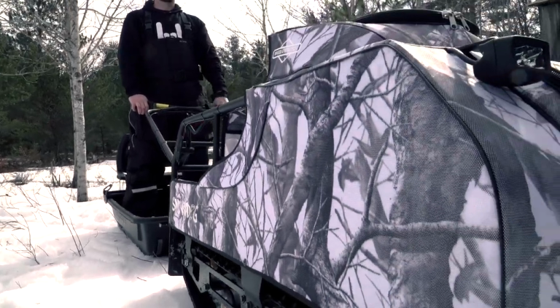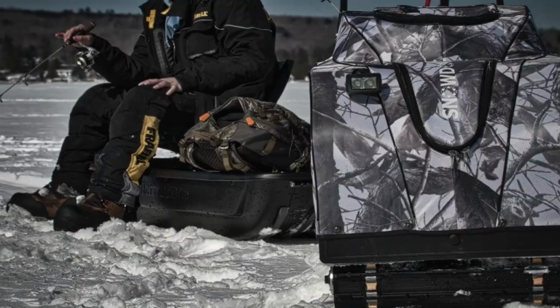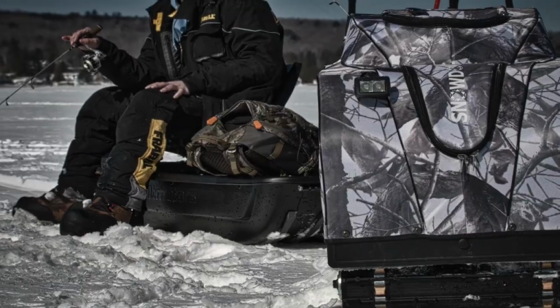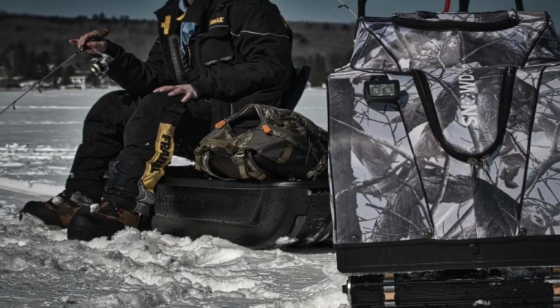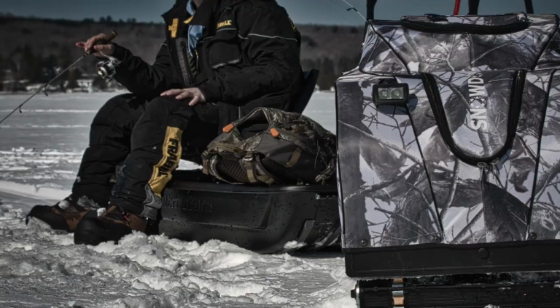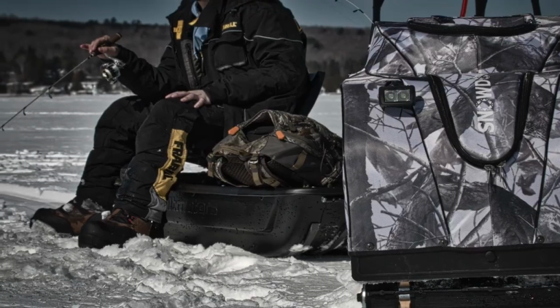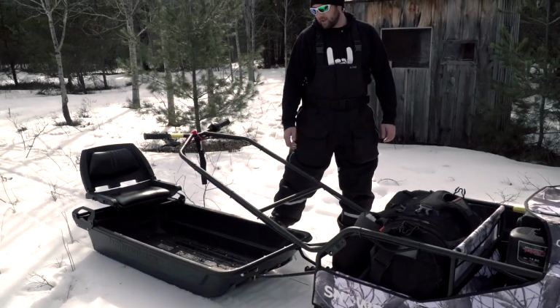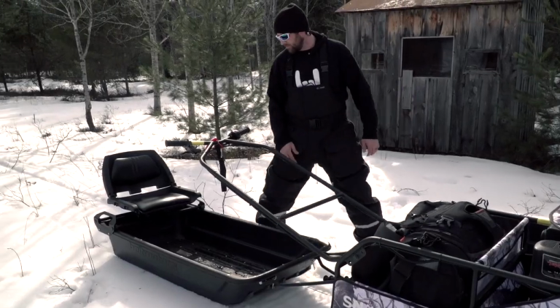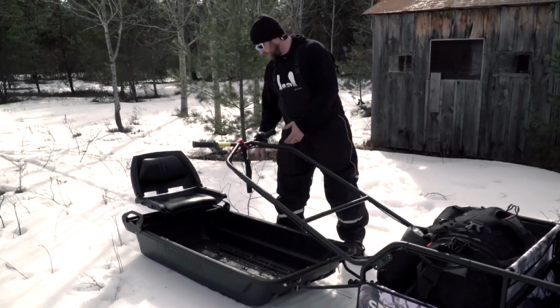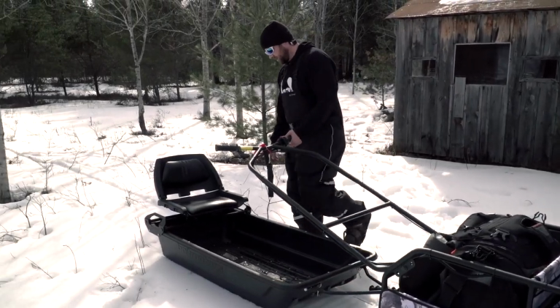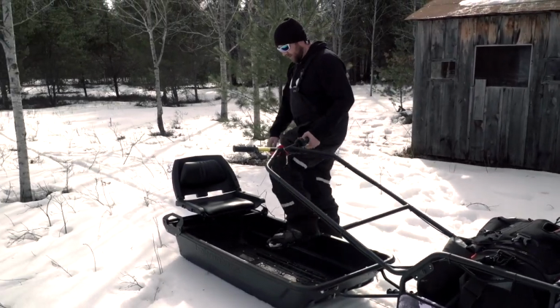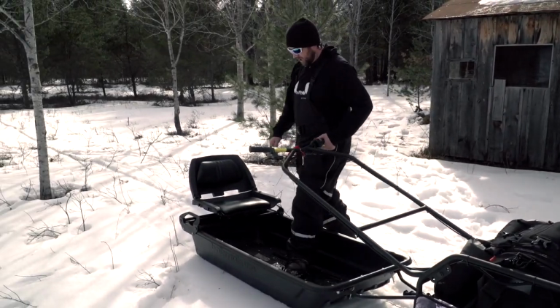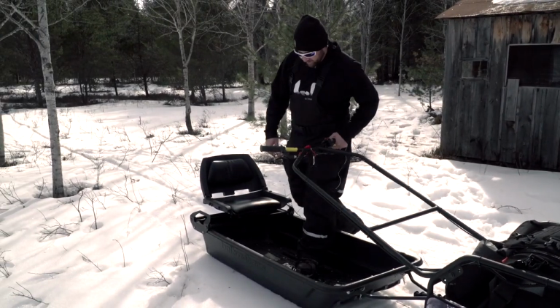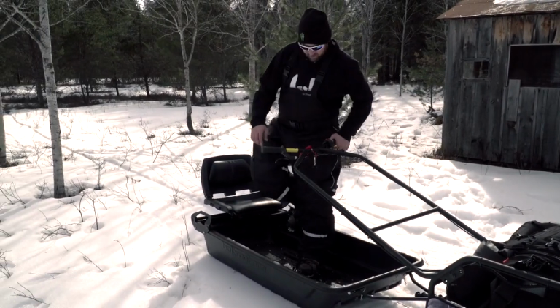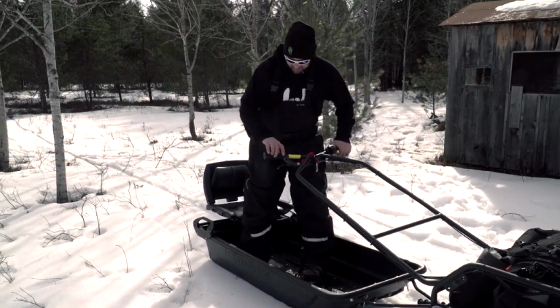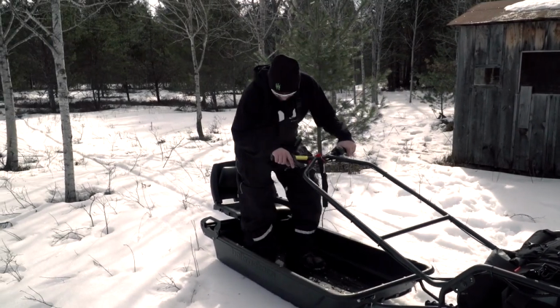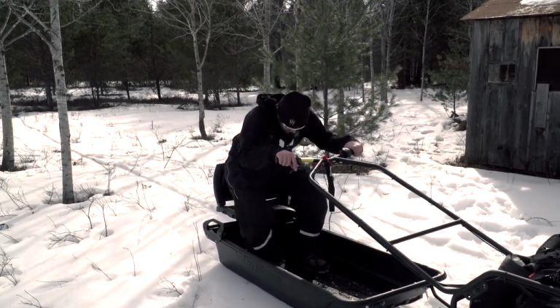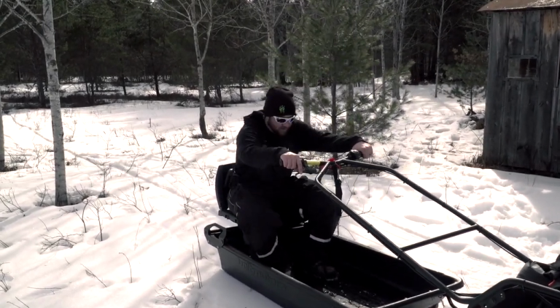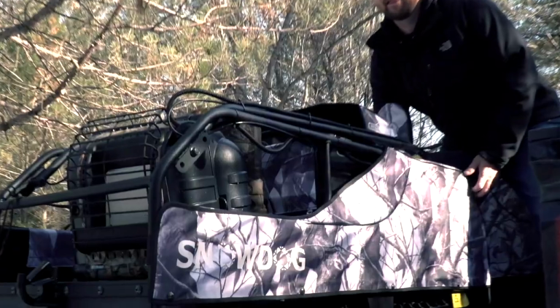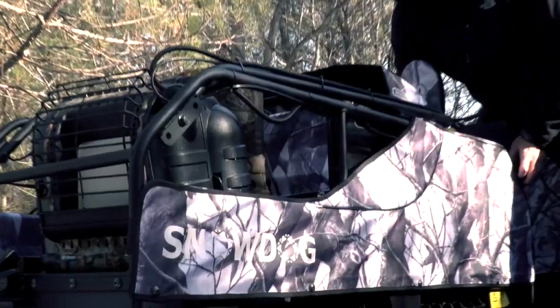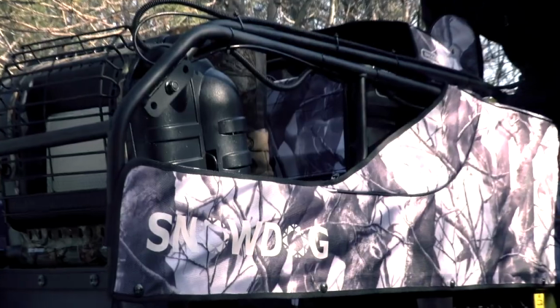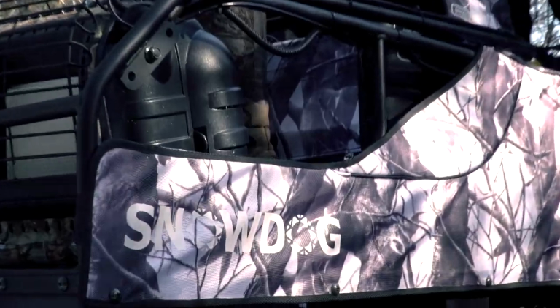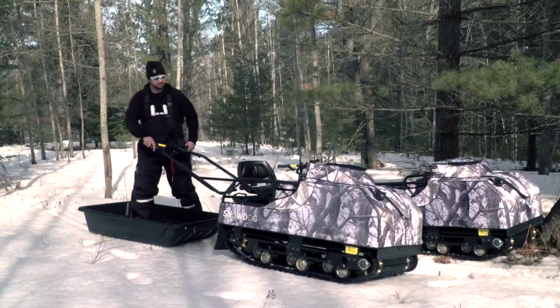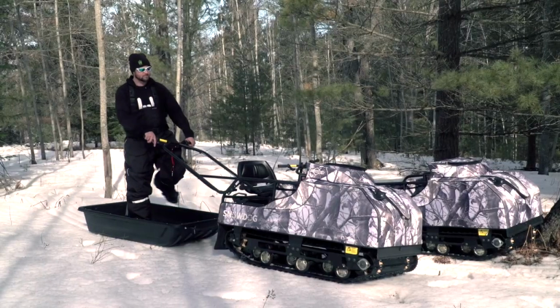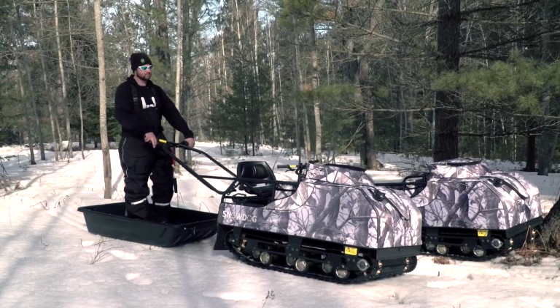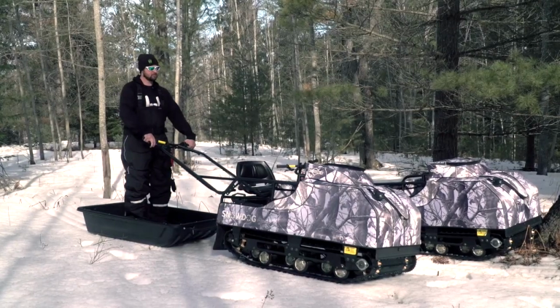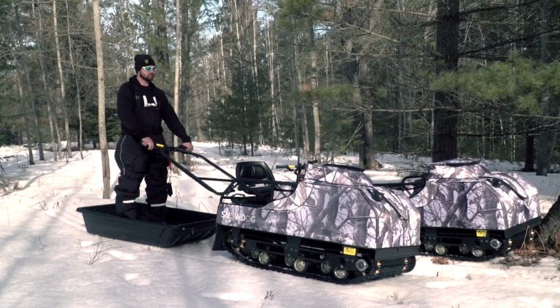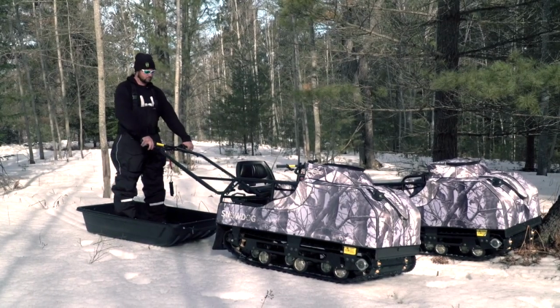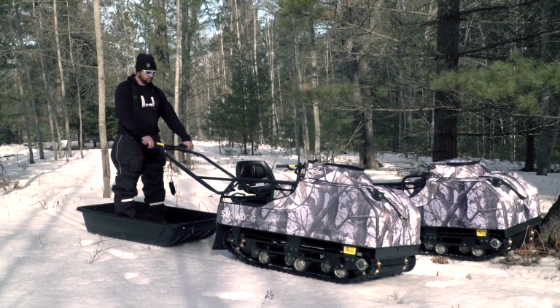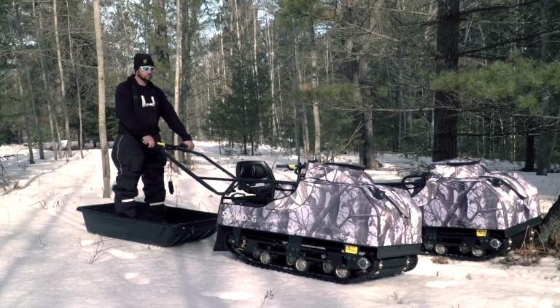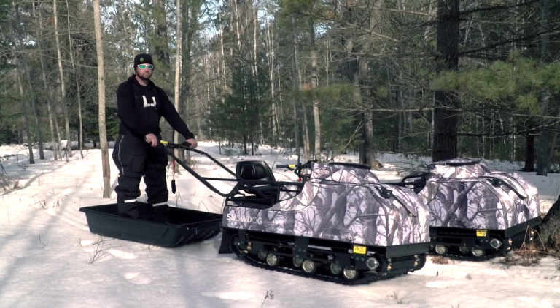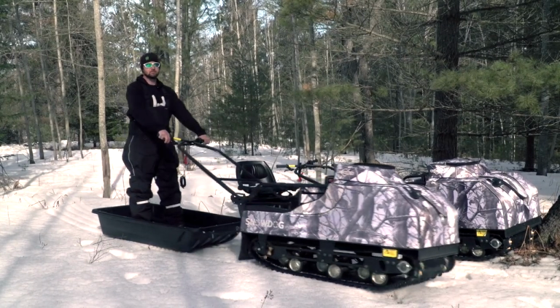If you prefer to sit, there's also a rotating padded seat for comfort and even a shelf with cup holders. The folding handlebar can be fixed at three different operating positions according to the rider's height.